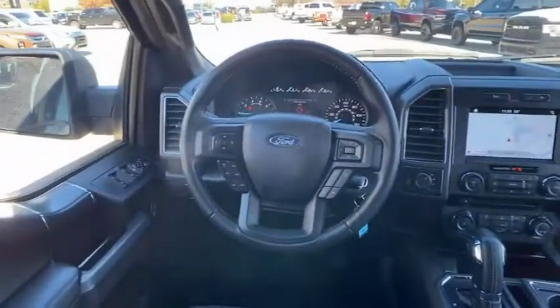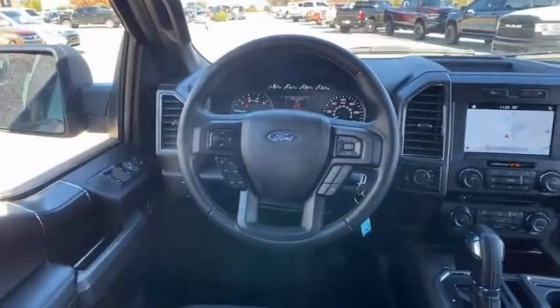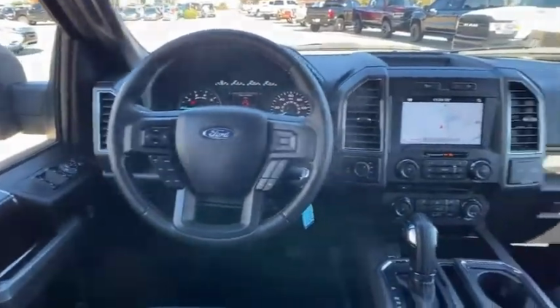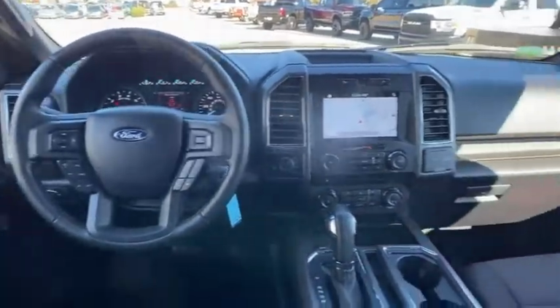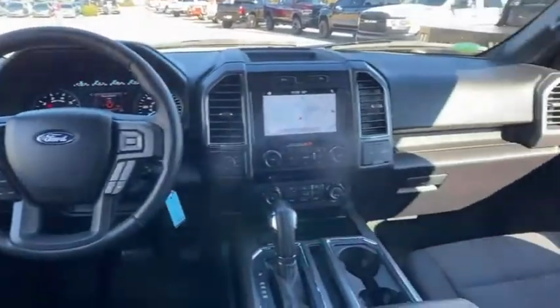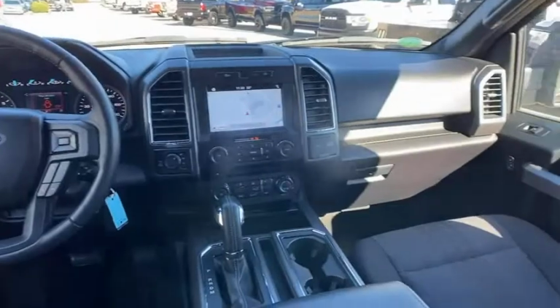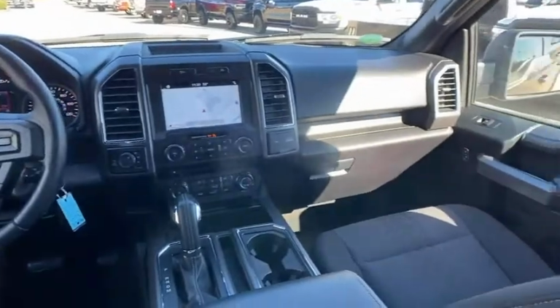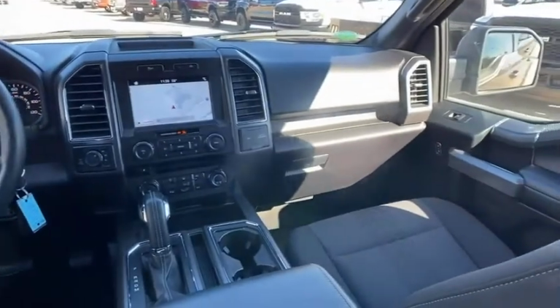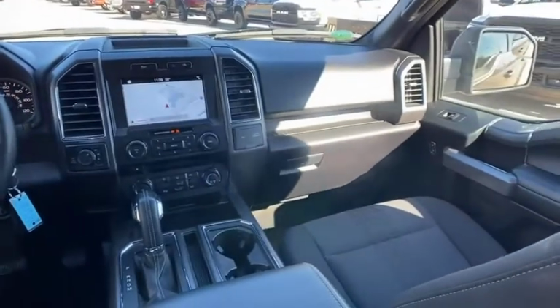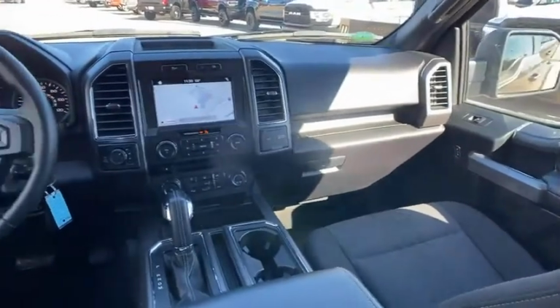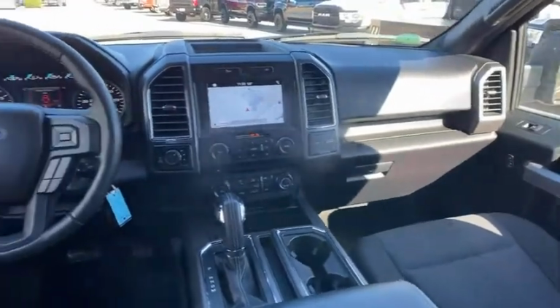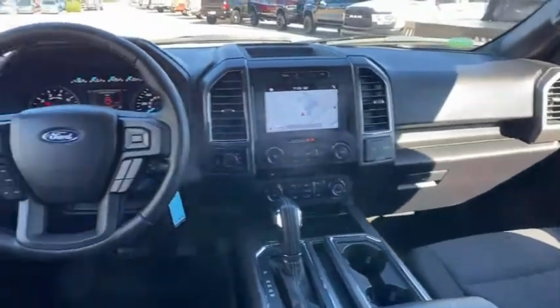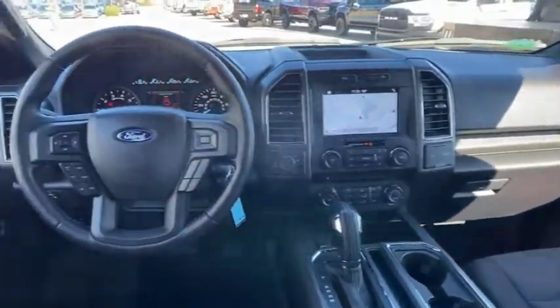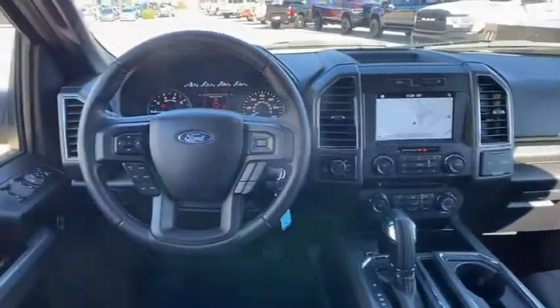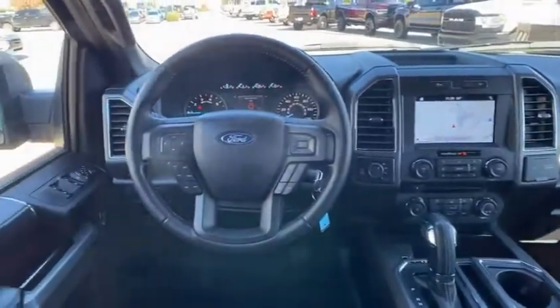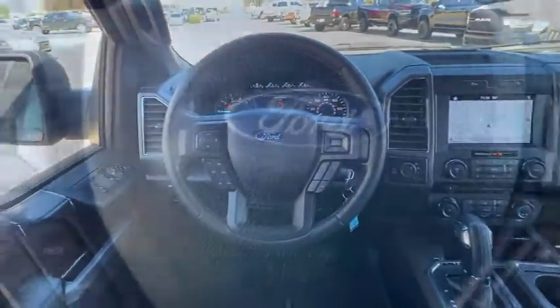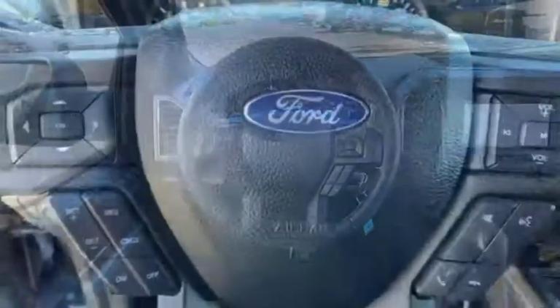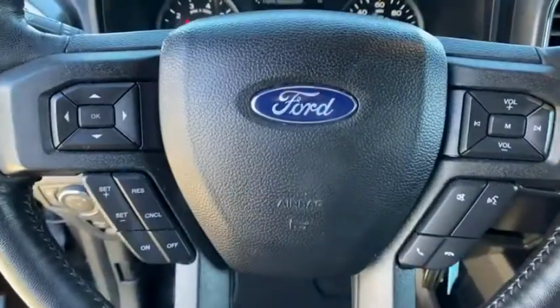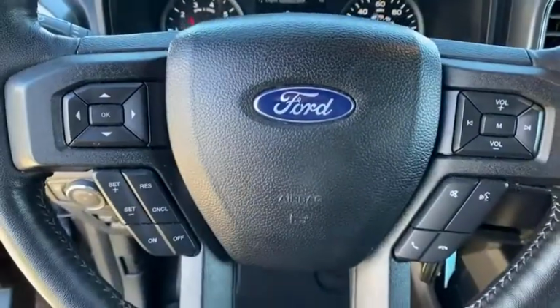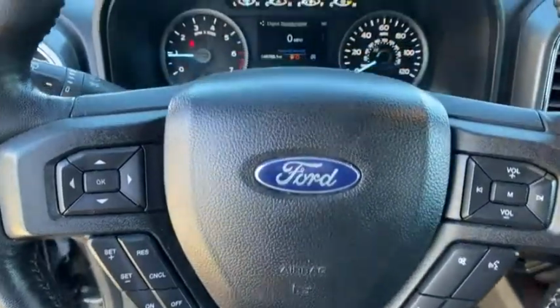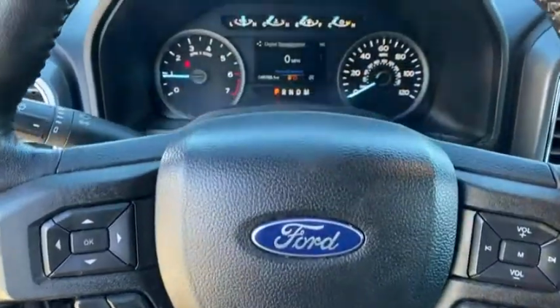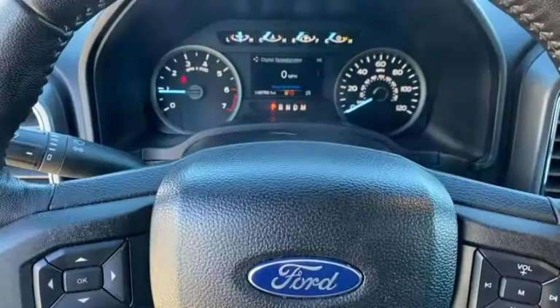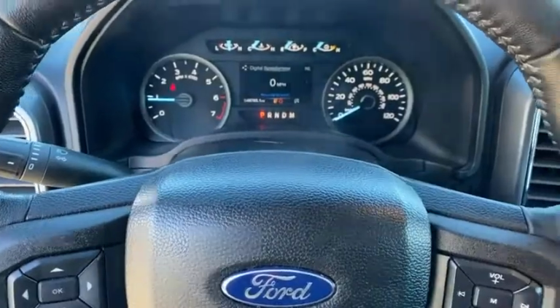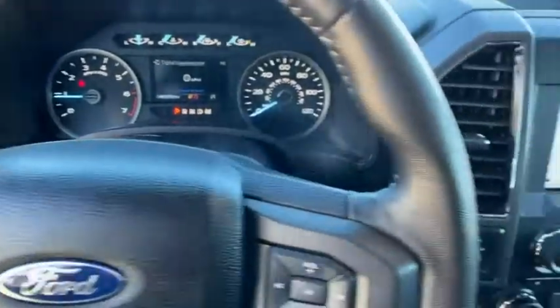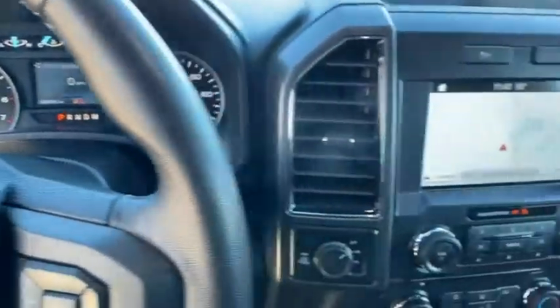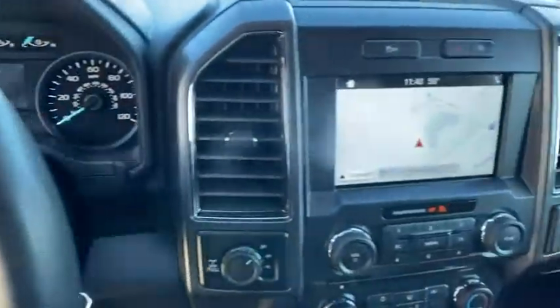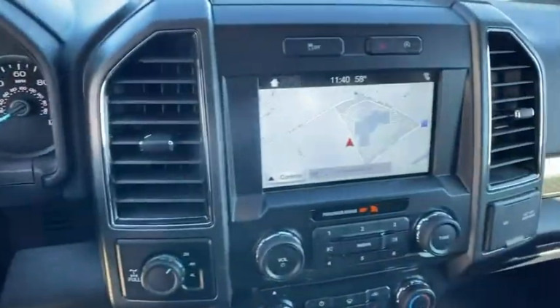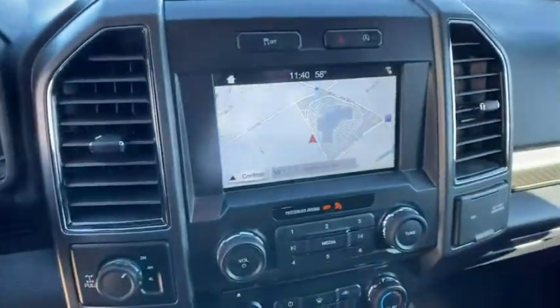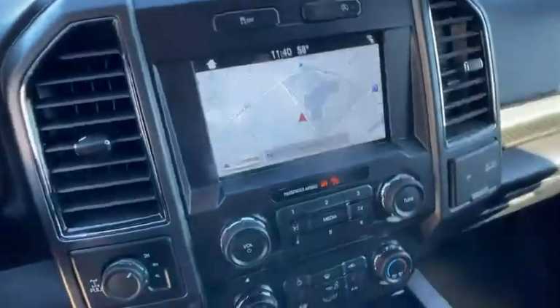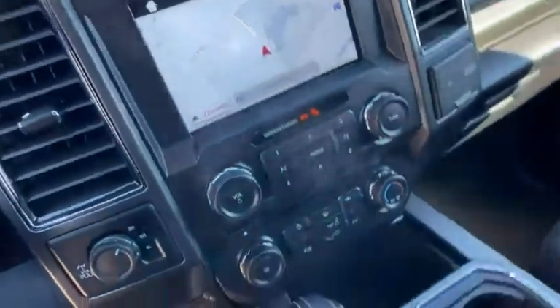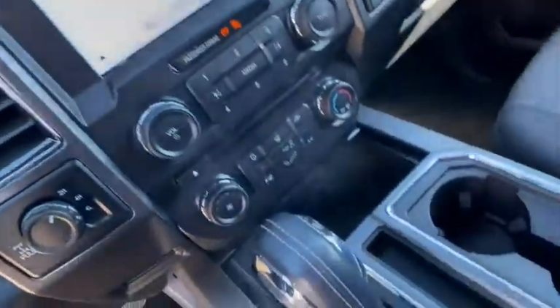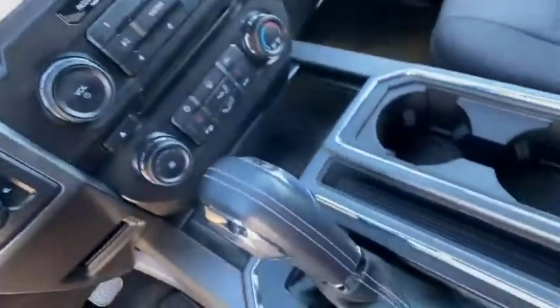CD player, security system, heated front seats, fog lights, electronic stability control, power windows, remote keyless entry, brake assist, panic alarm.